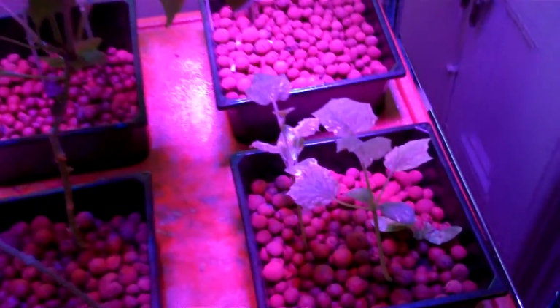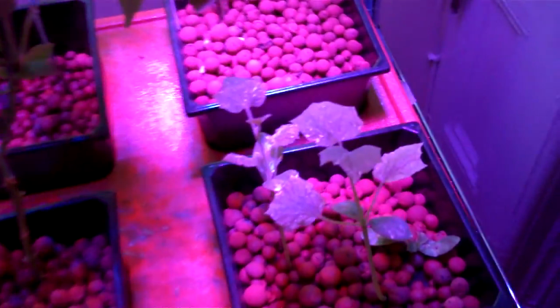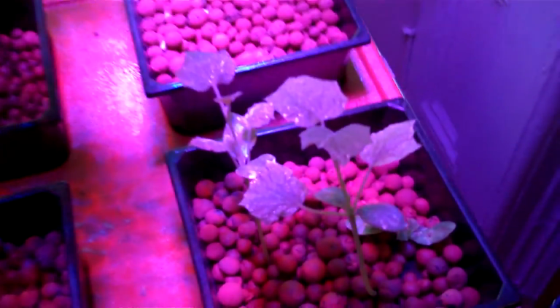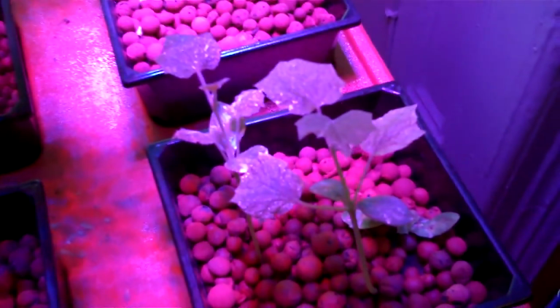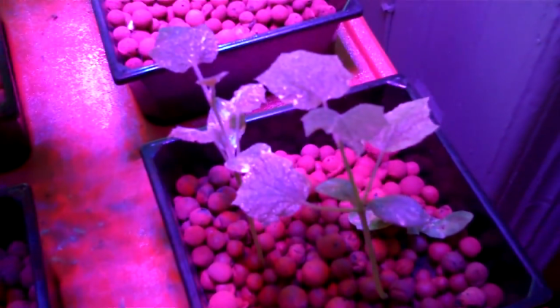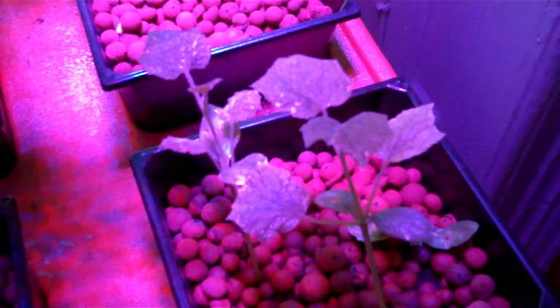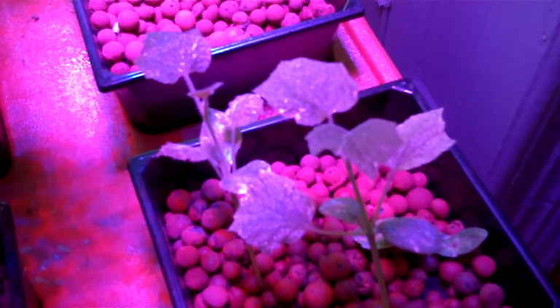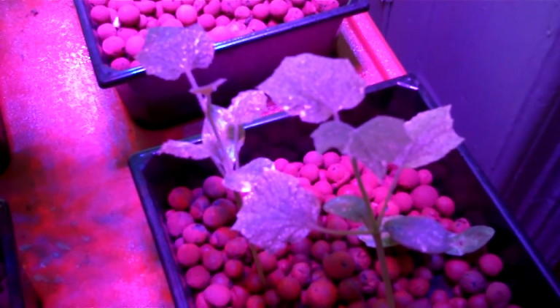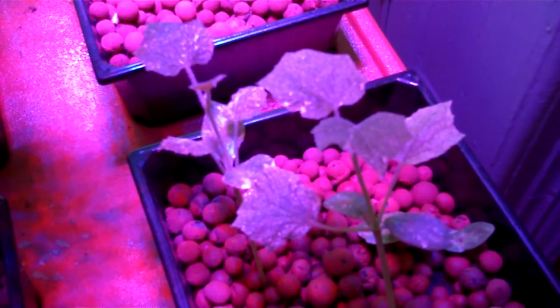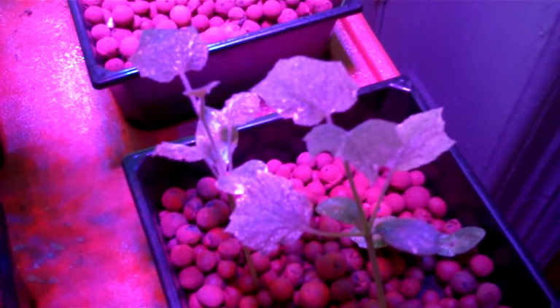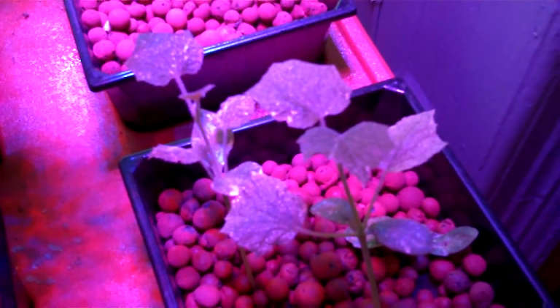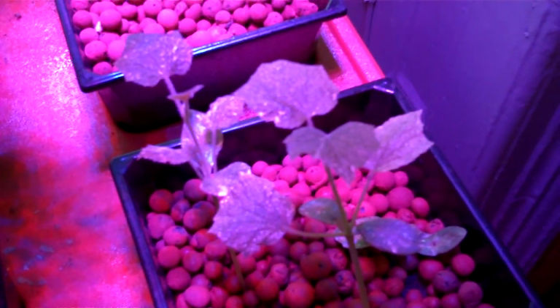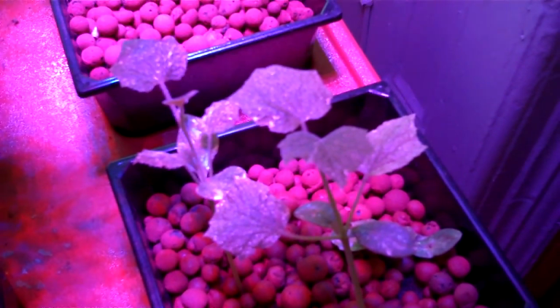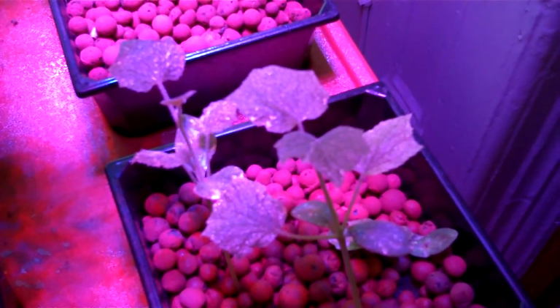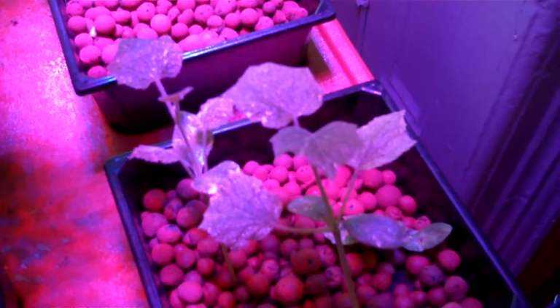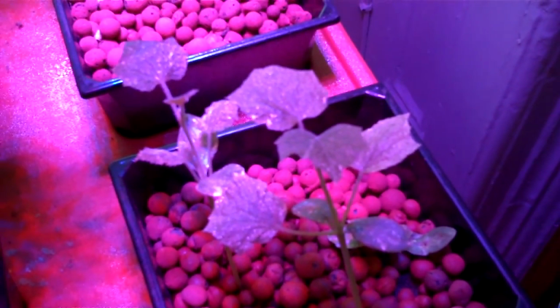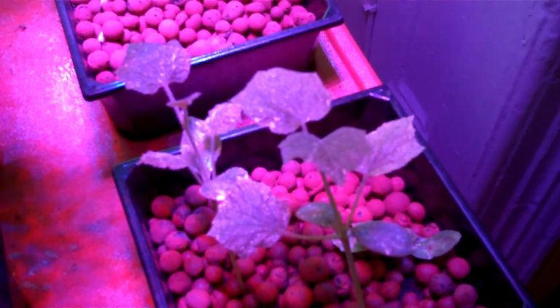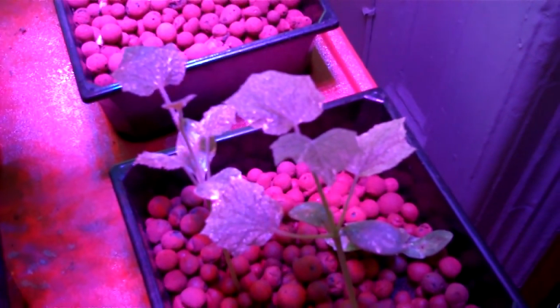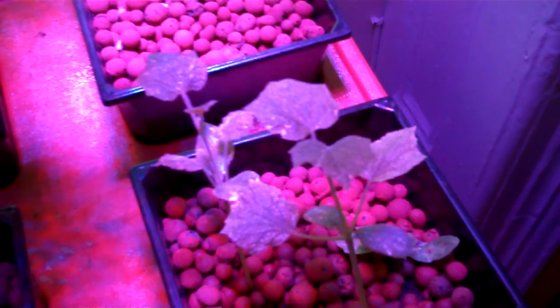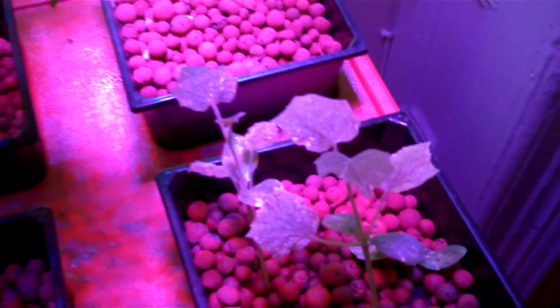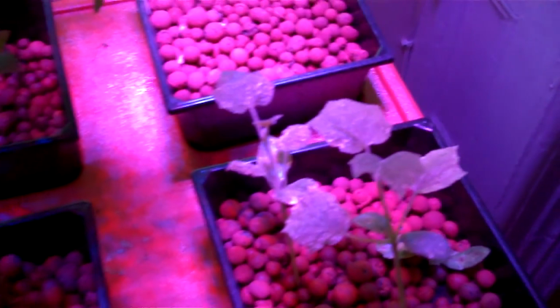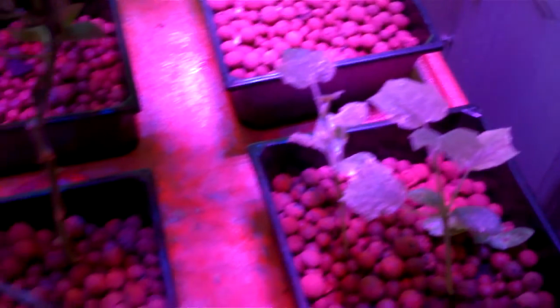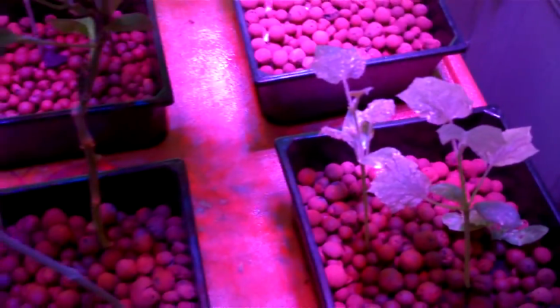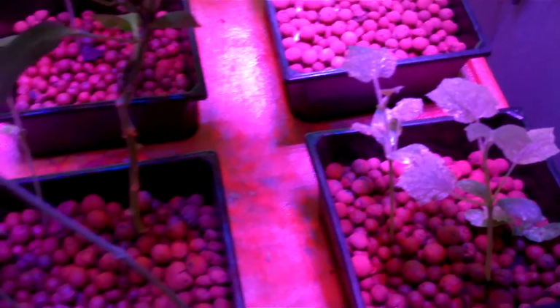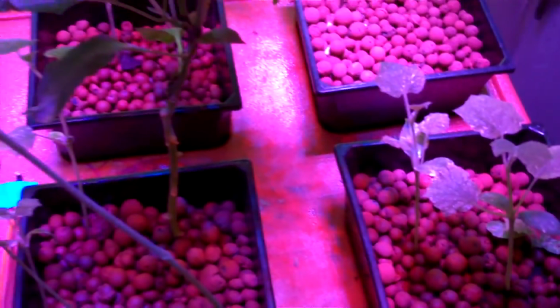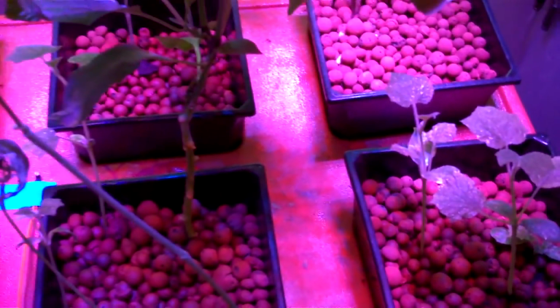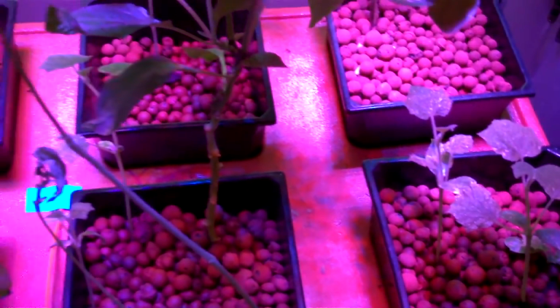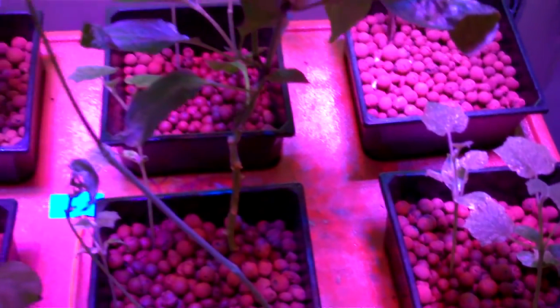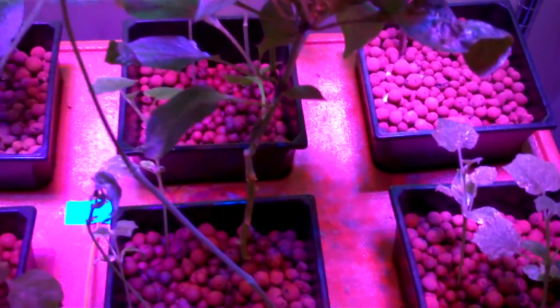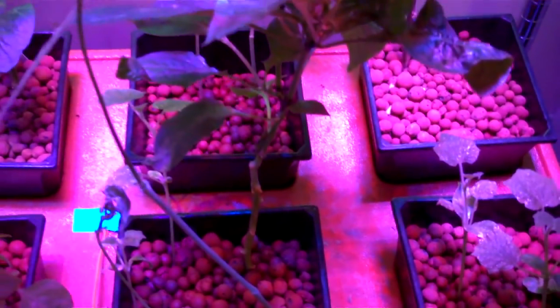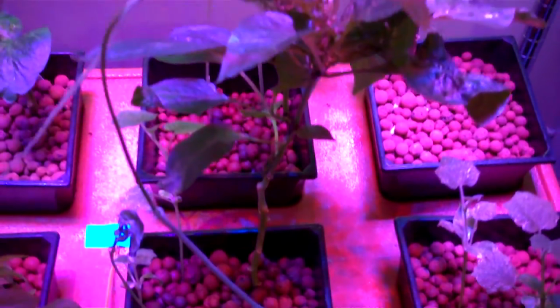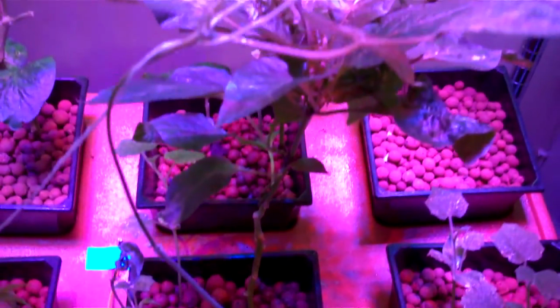These are some new cucumber seedlings. They have these white spots on them that are probably a nutrient deficiency or some sort of imbalance in their chemistry.